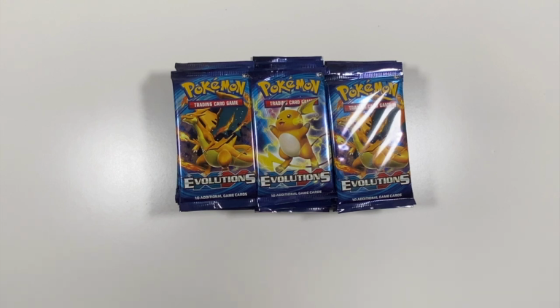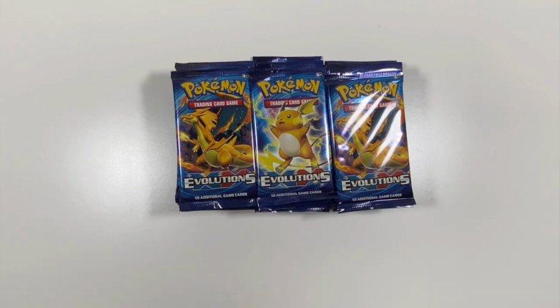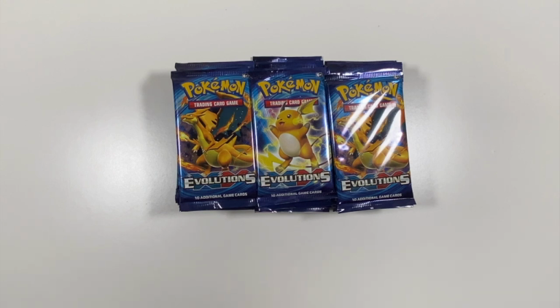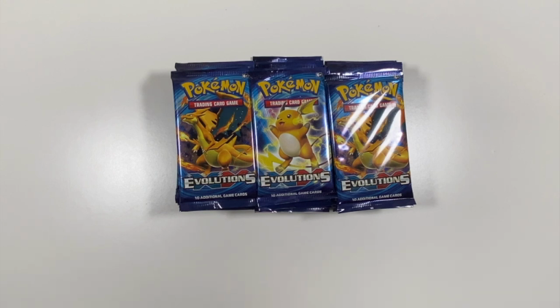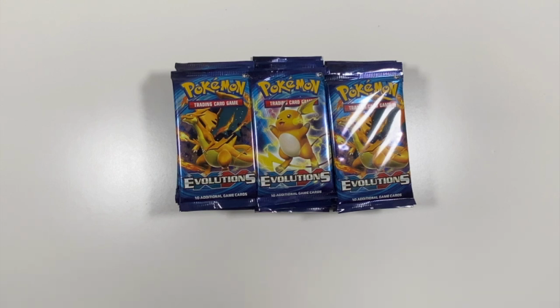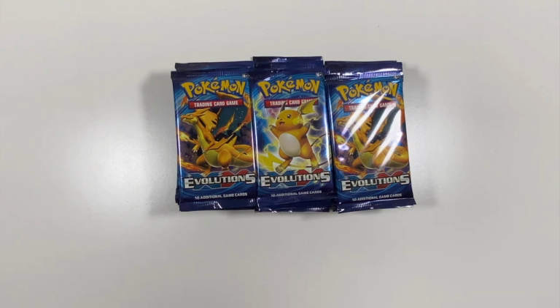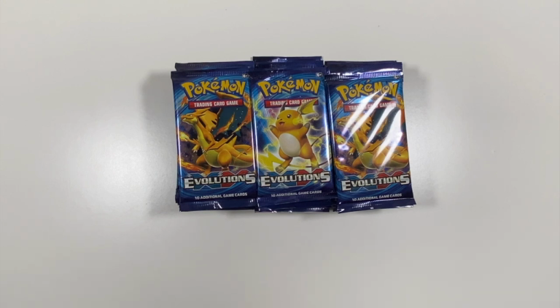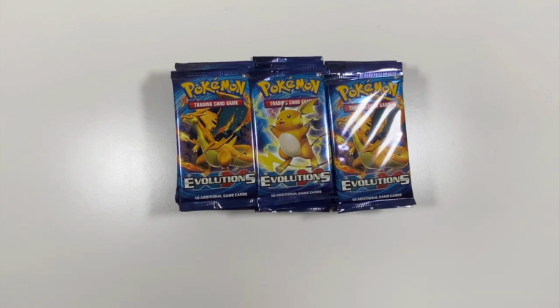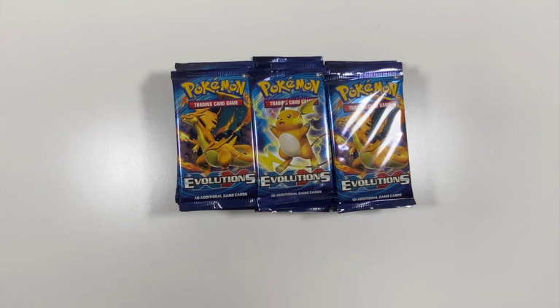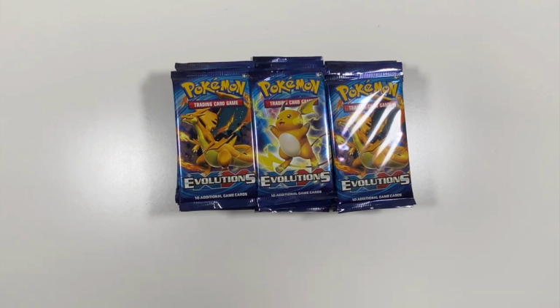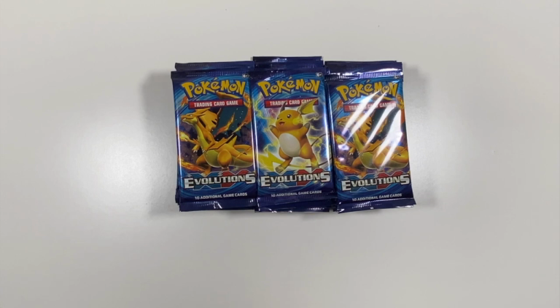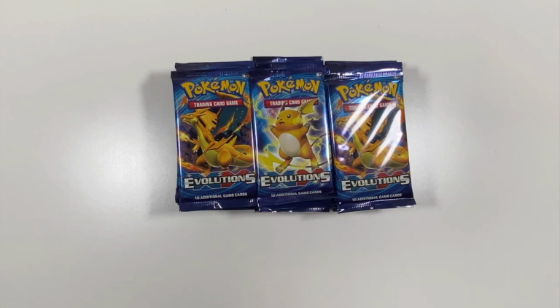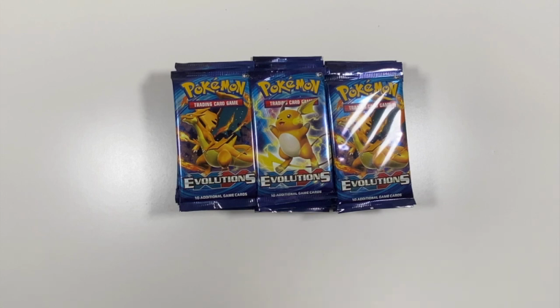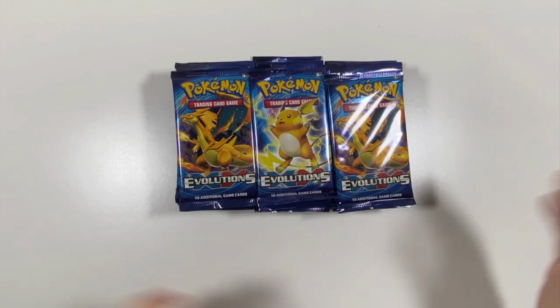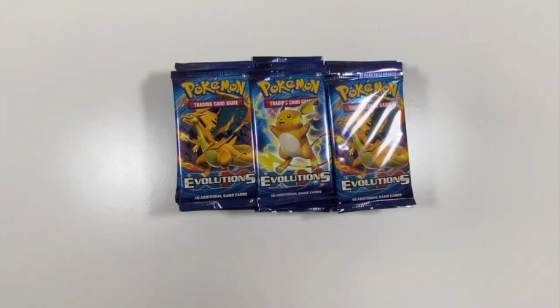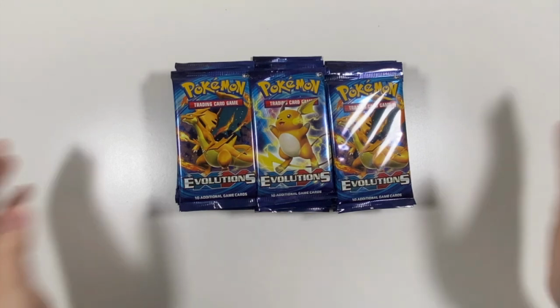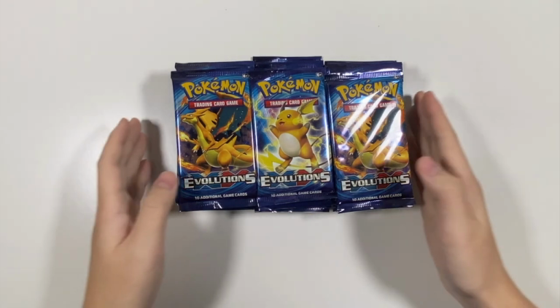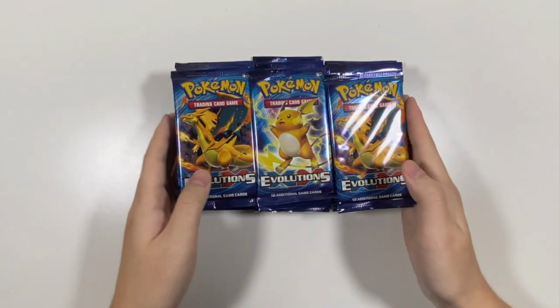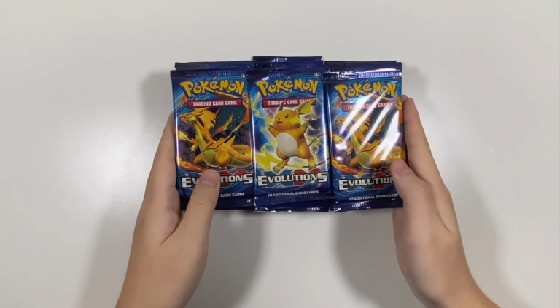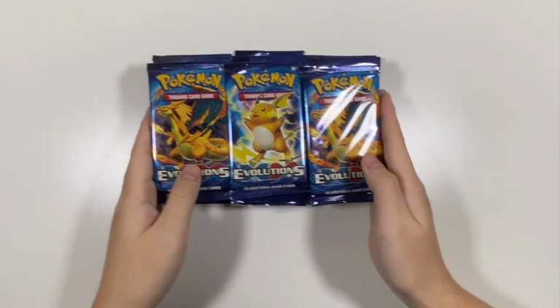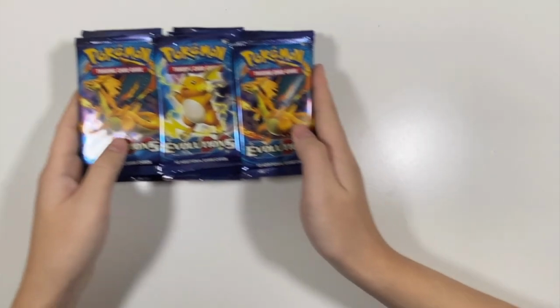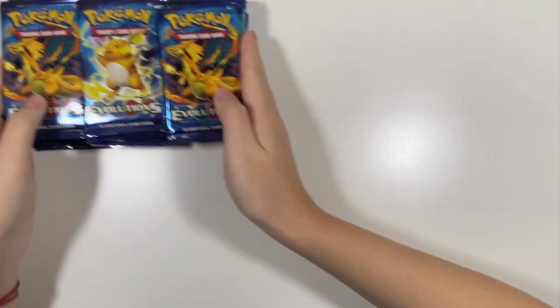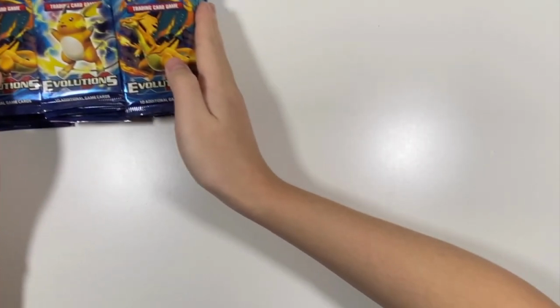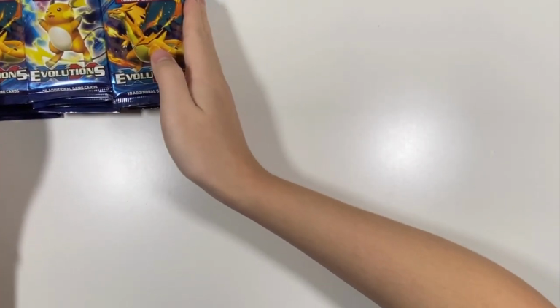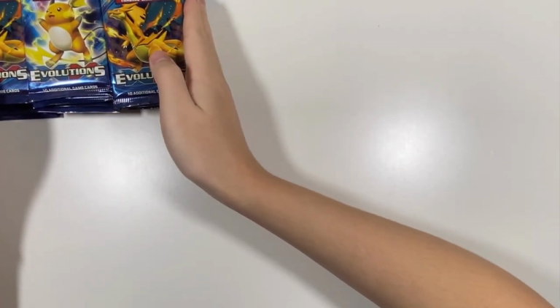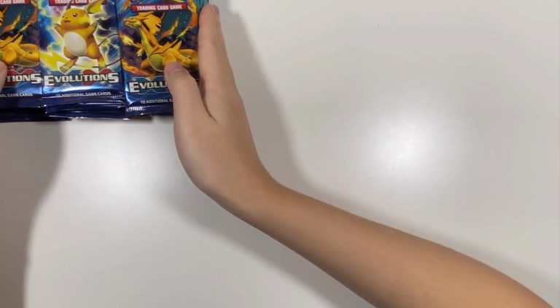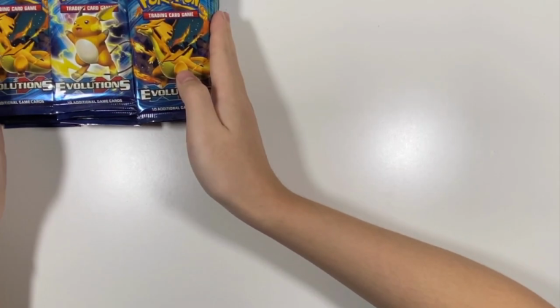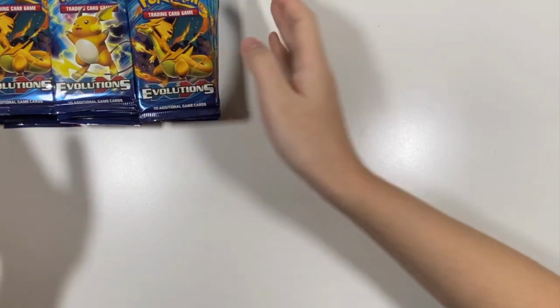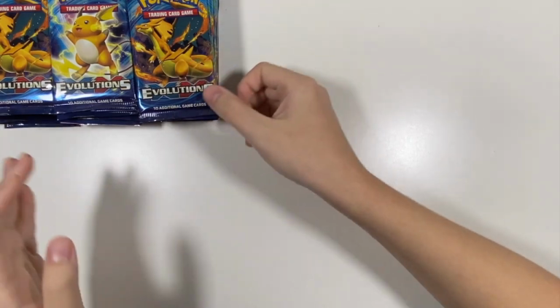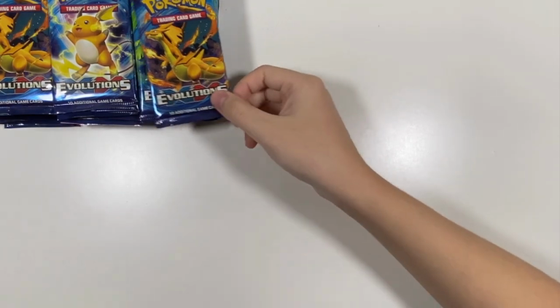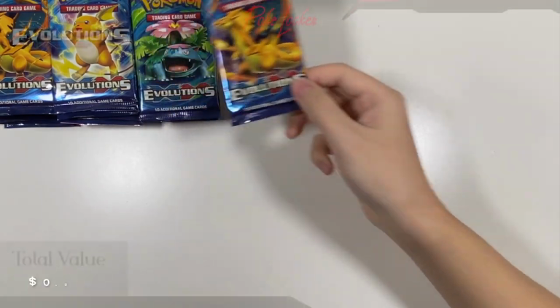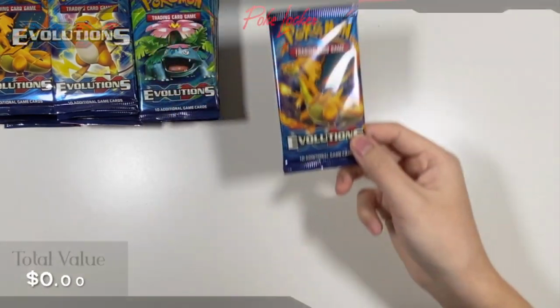Anyways, I've wasted enough of your time. Let's go ahead and jump right in with today's opening of 36 Evolutions packs. We have 36 more packs in front of us and we're going to try to pull preferably one more holo rare Charizard, or the reverse holo Charizard. Let's jump in with our very first pack right here.